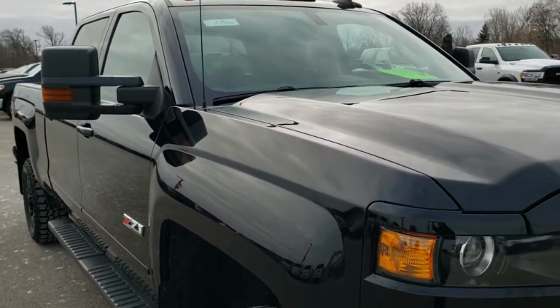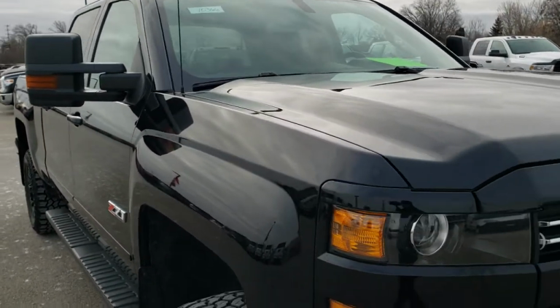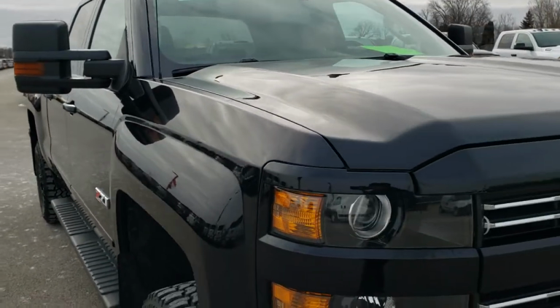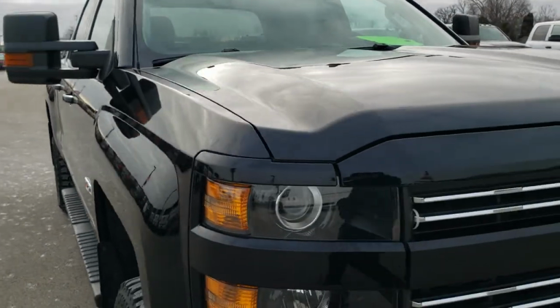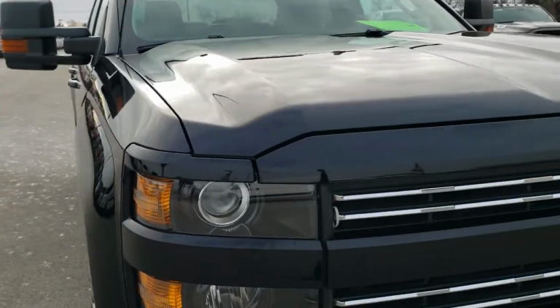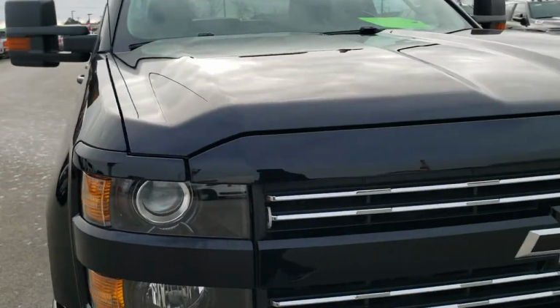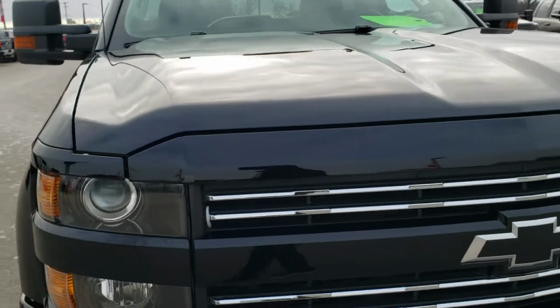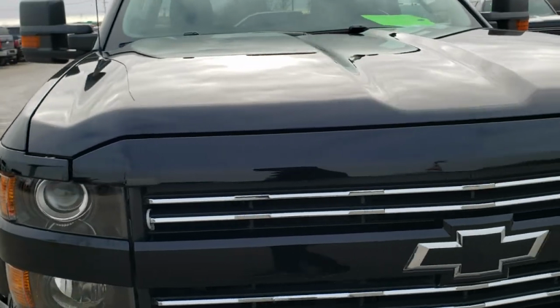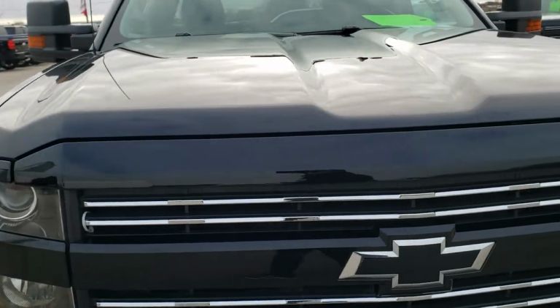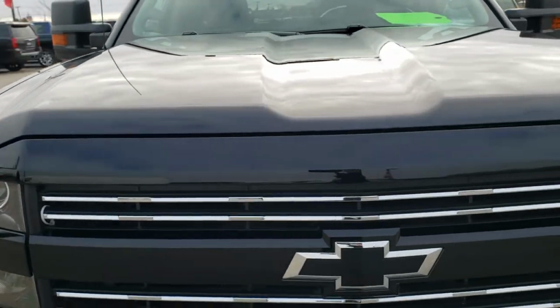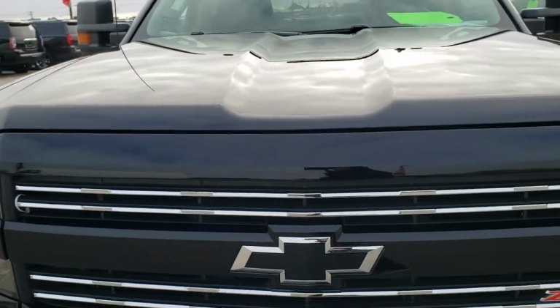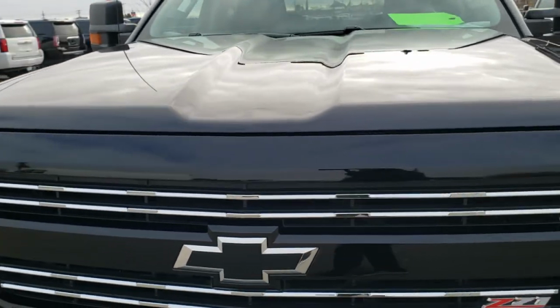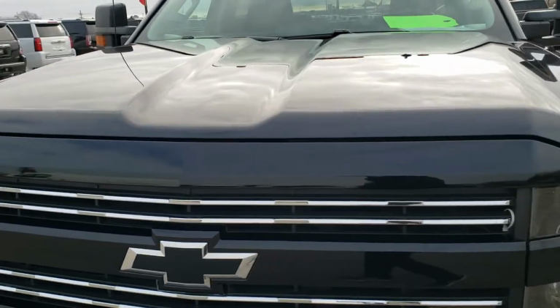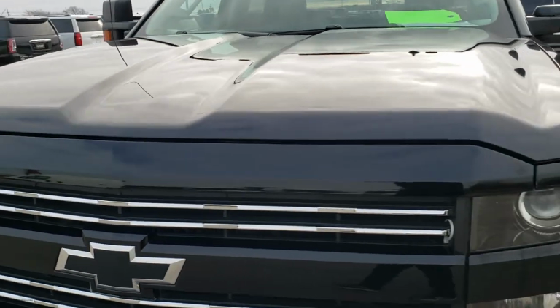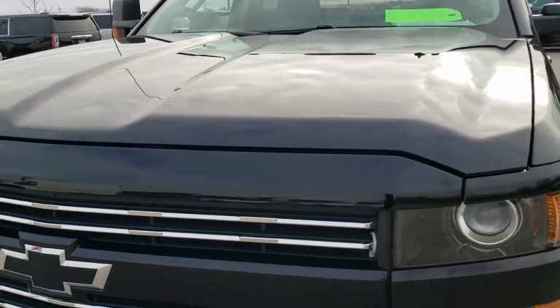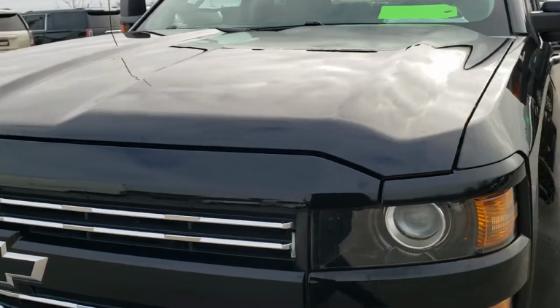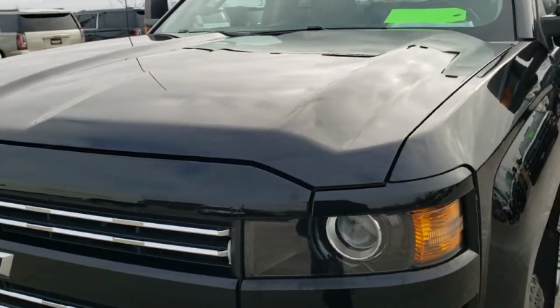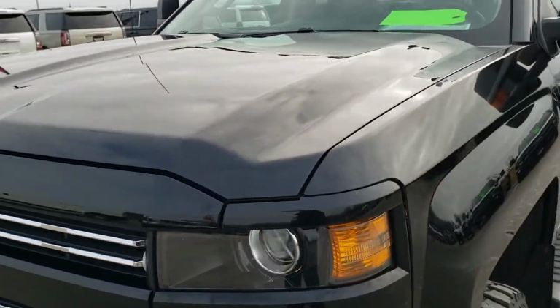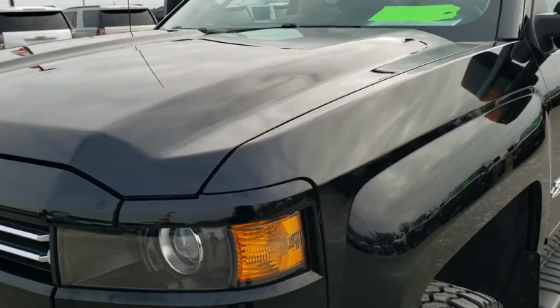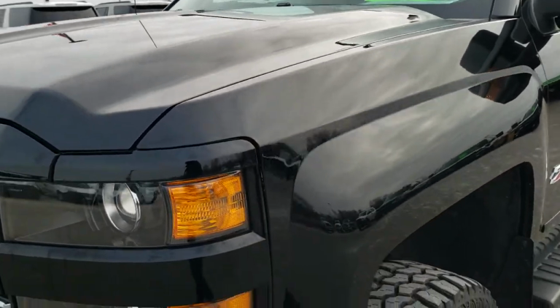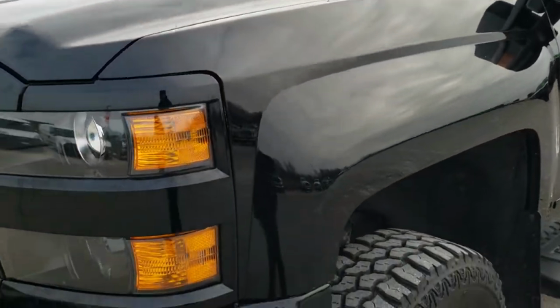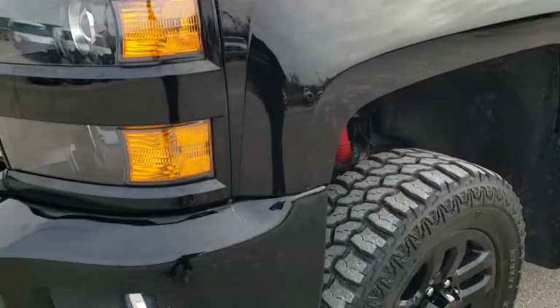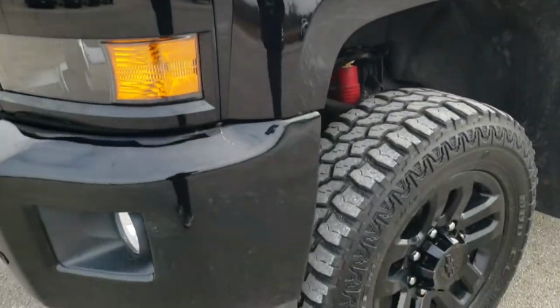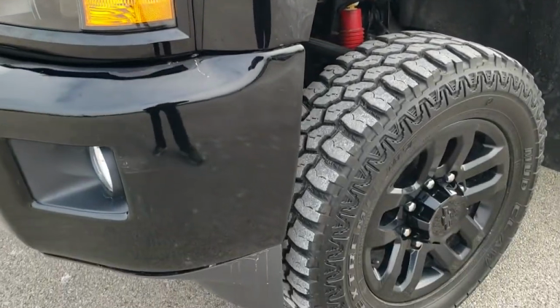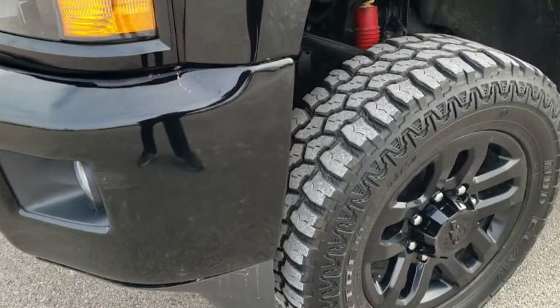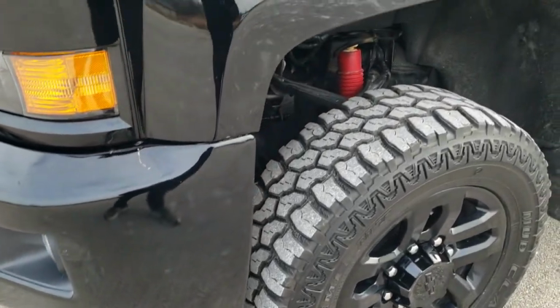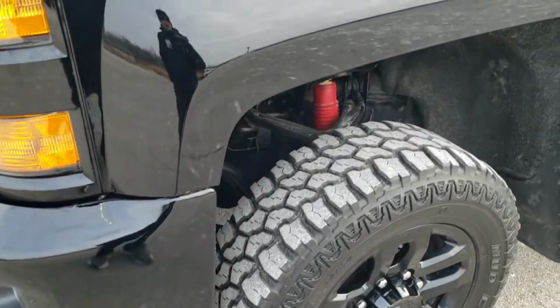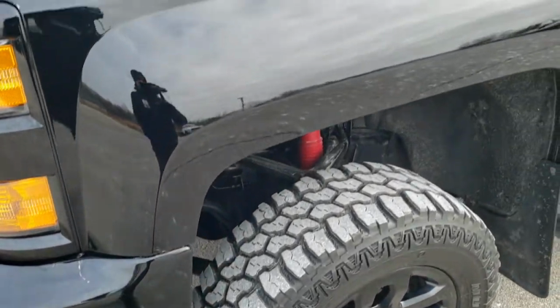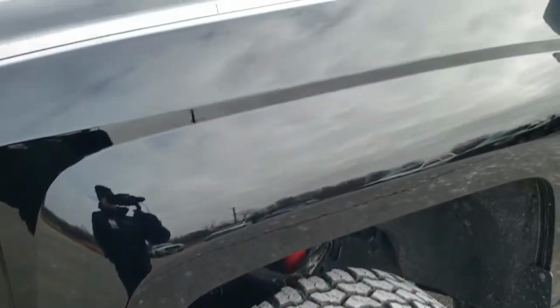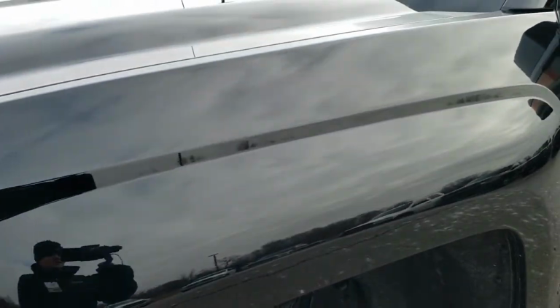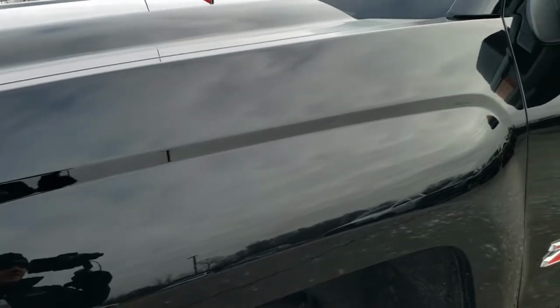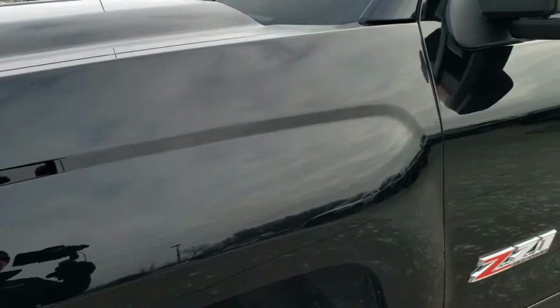This truck has the 6-liter V8 motor and has been fully safety inspected by our service shop. It has a fresh oil and filter change, all the fluids have been checked and topped off, and this truck is 100% ready to go.